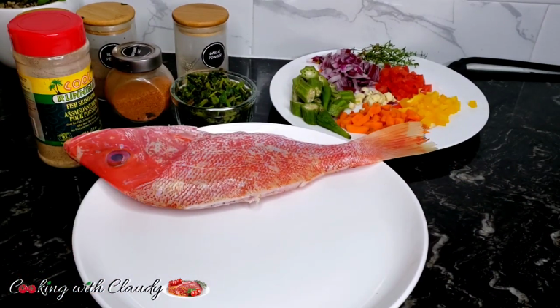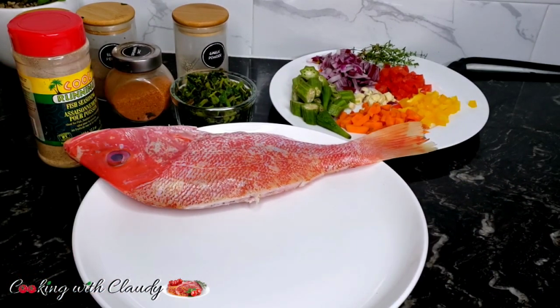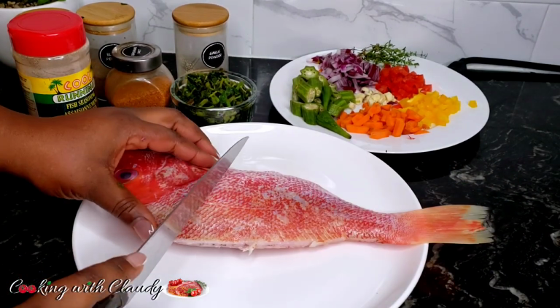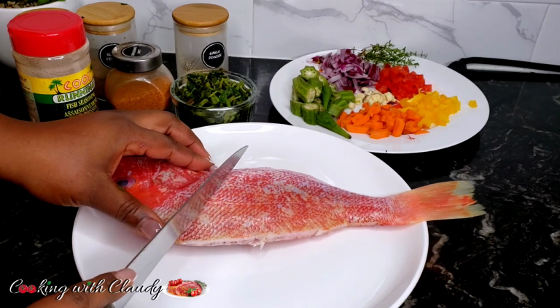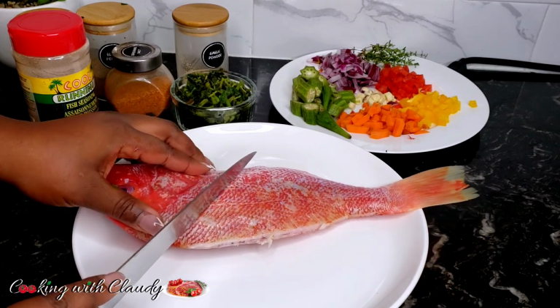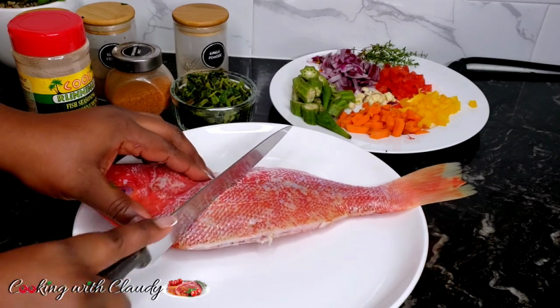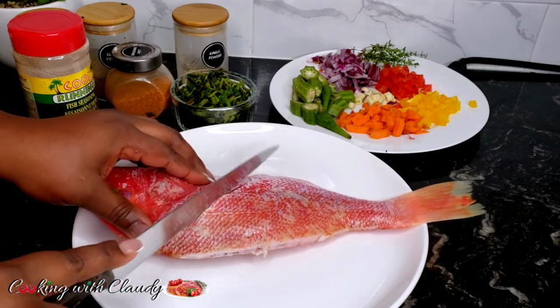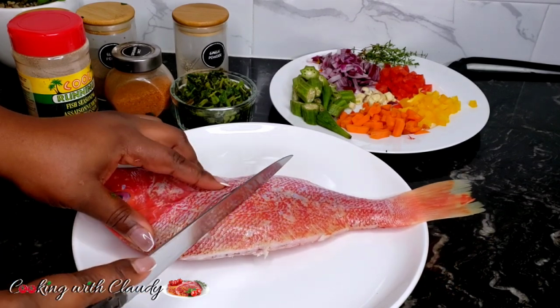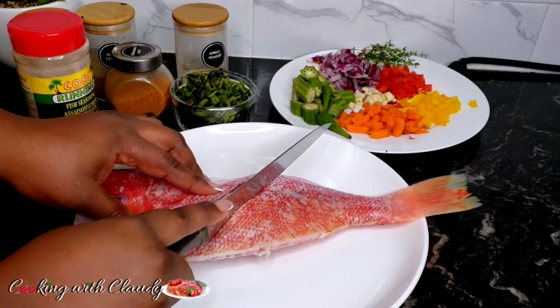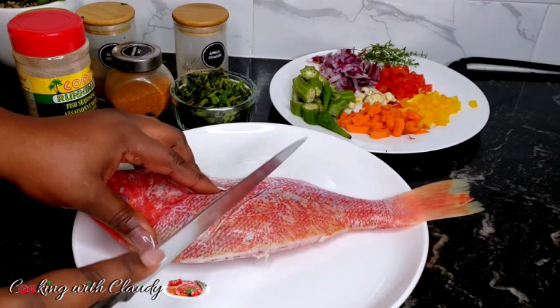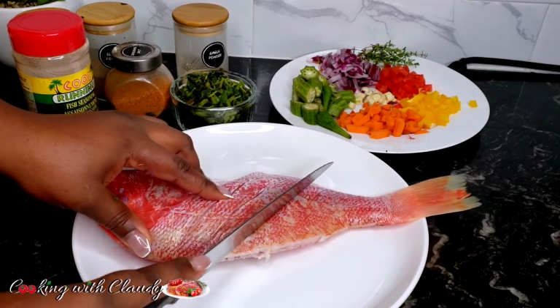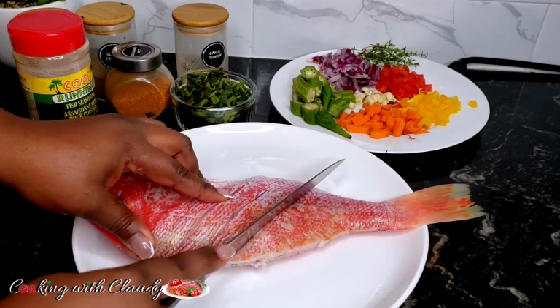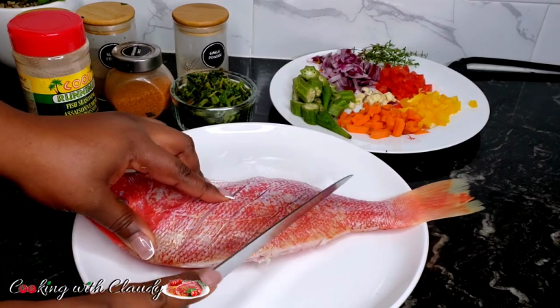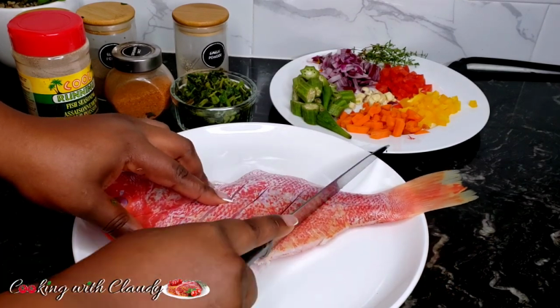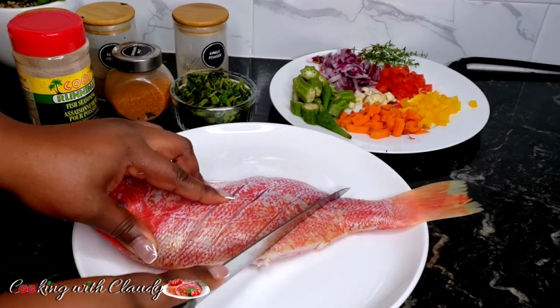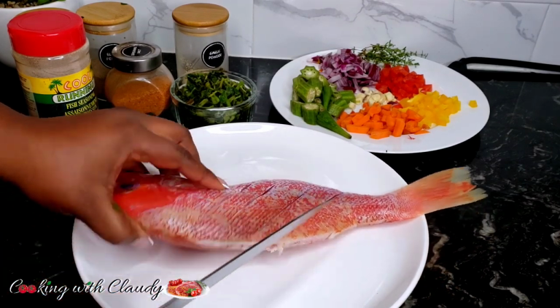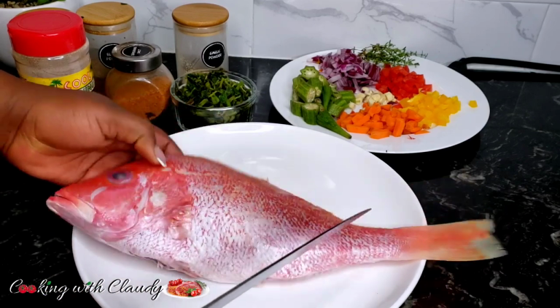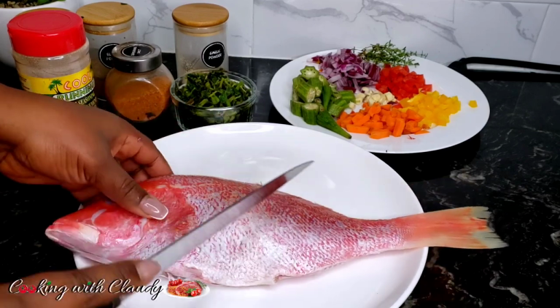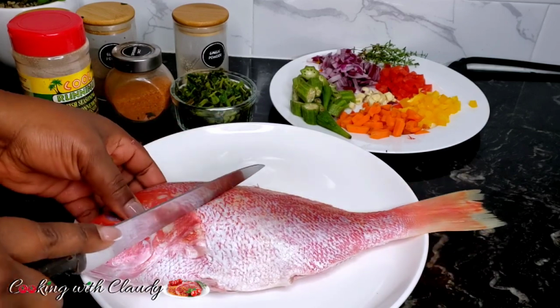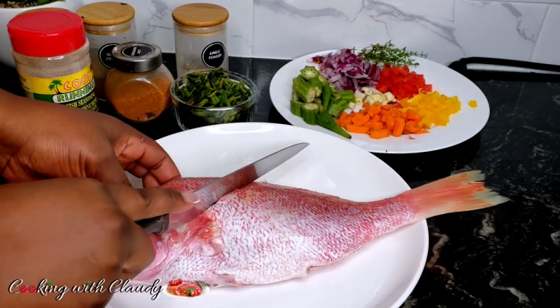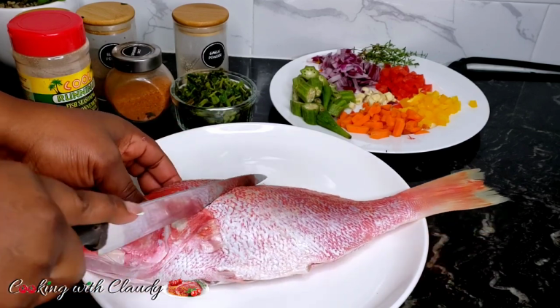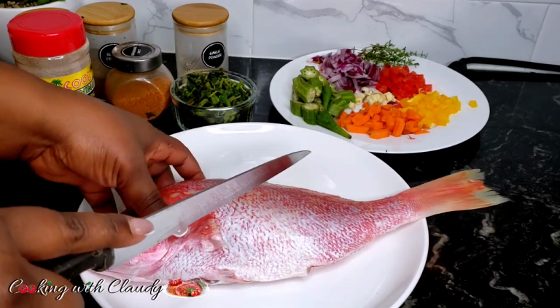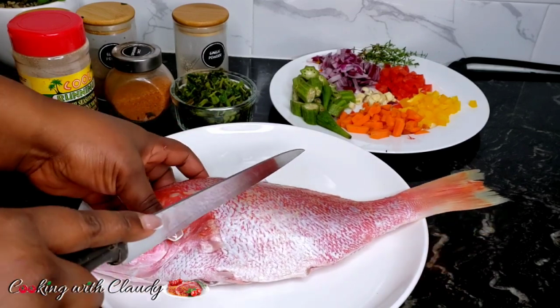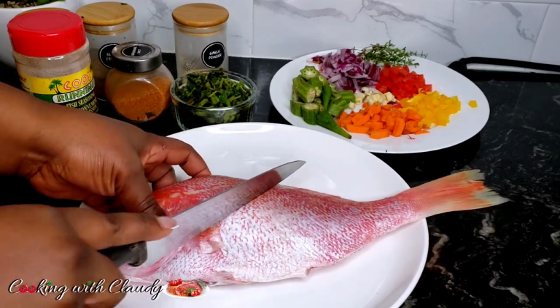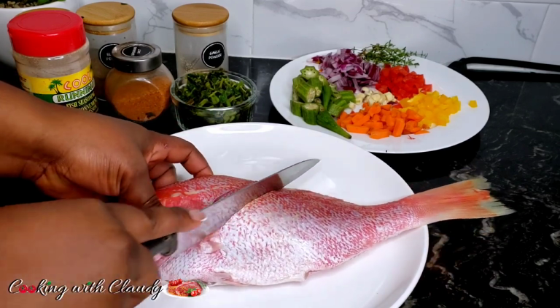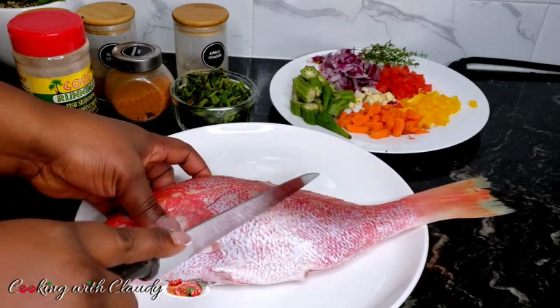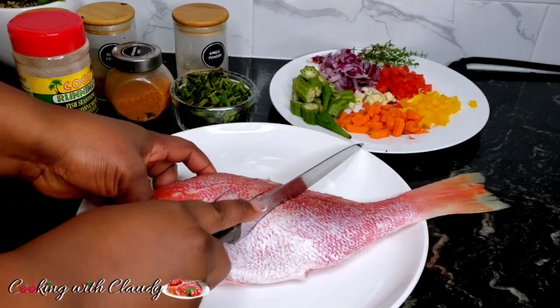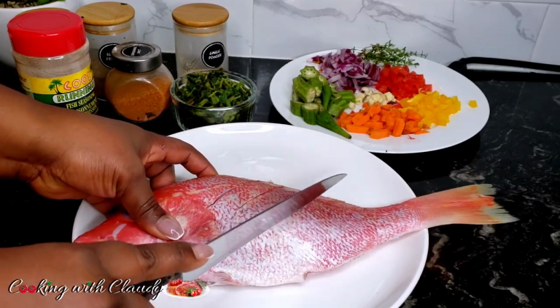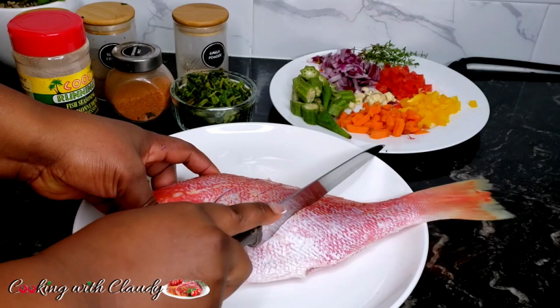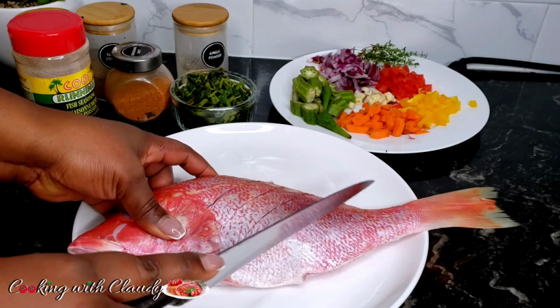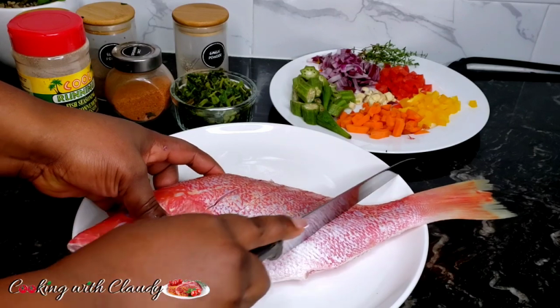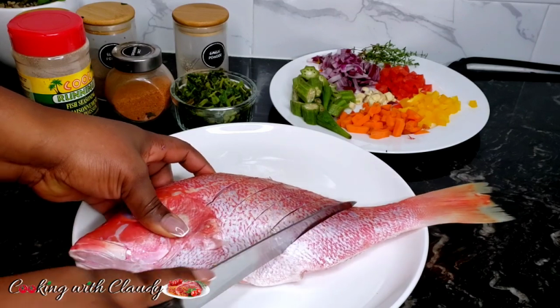Now we have to score our fish, then we'll go right ahead to mix our marinade in the same plate and marinate our fish right away after scoring.